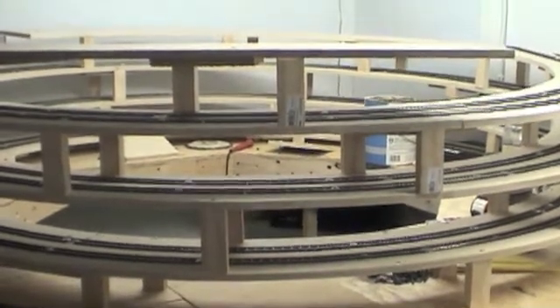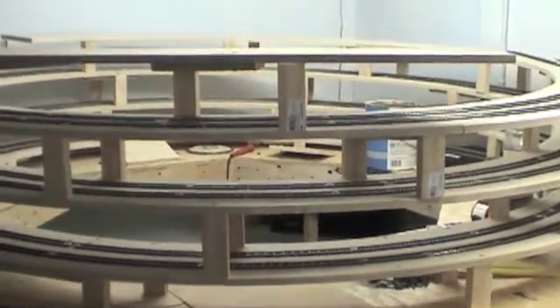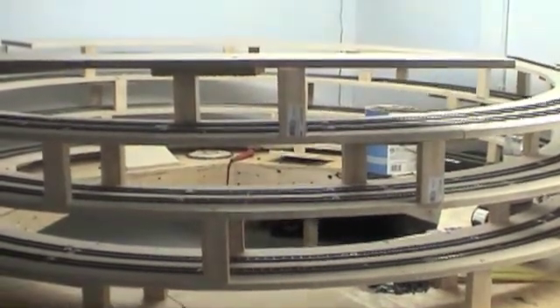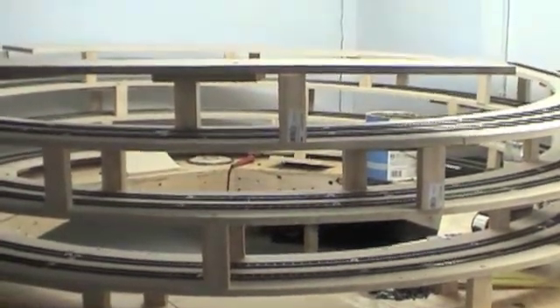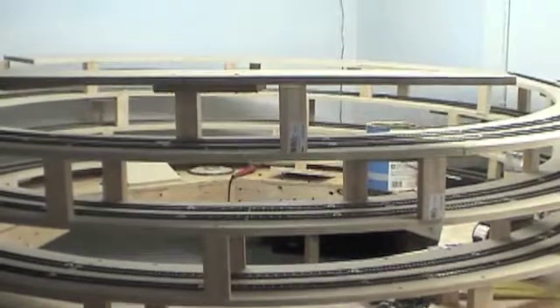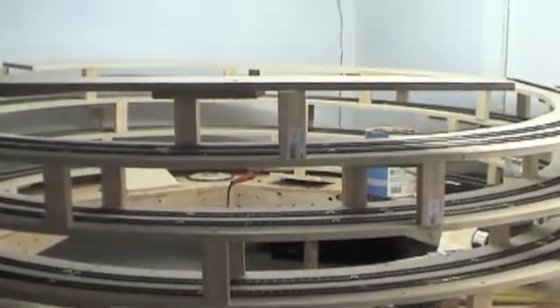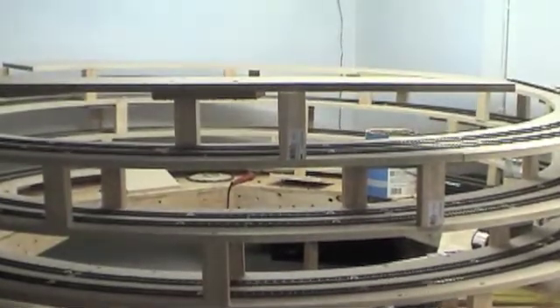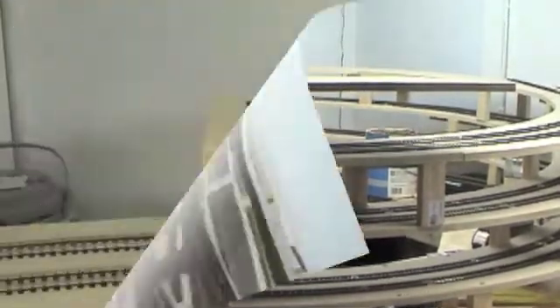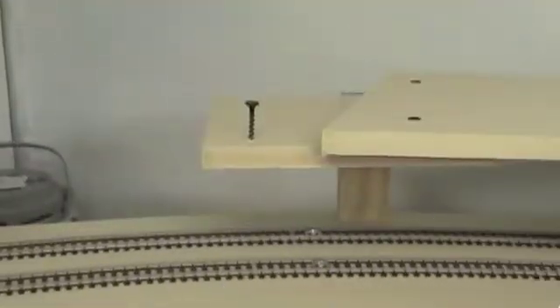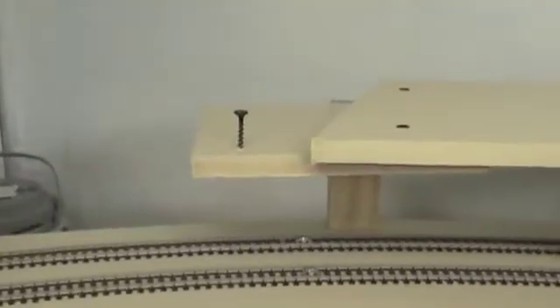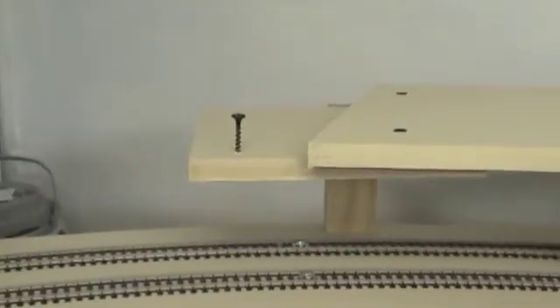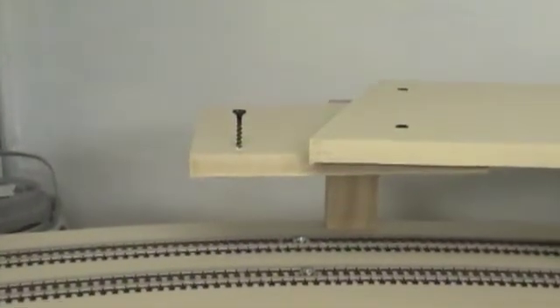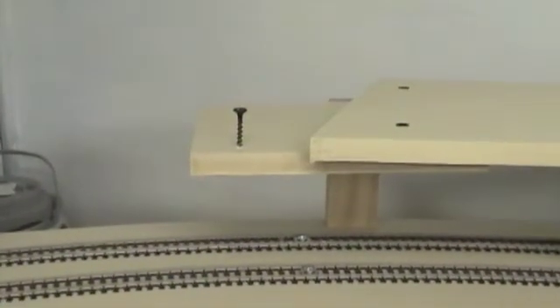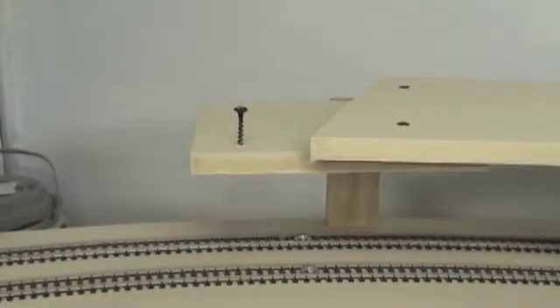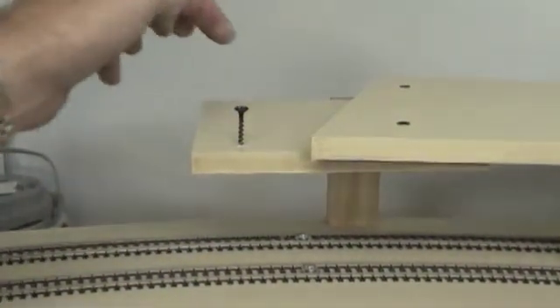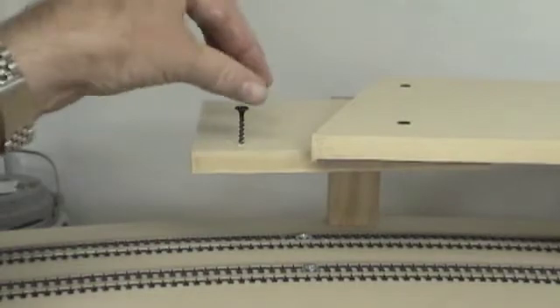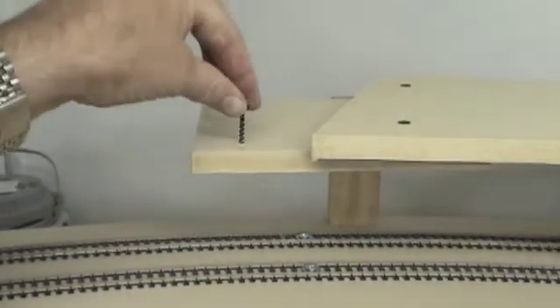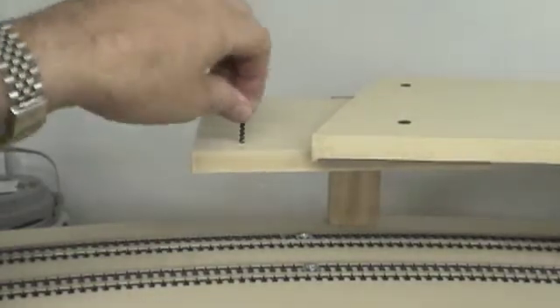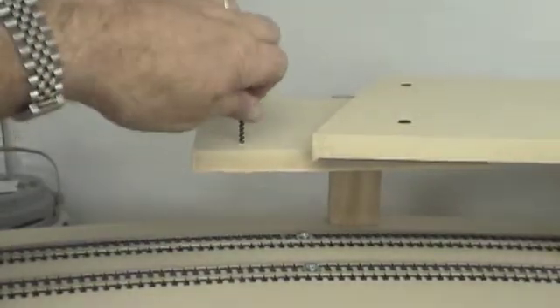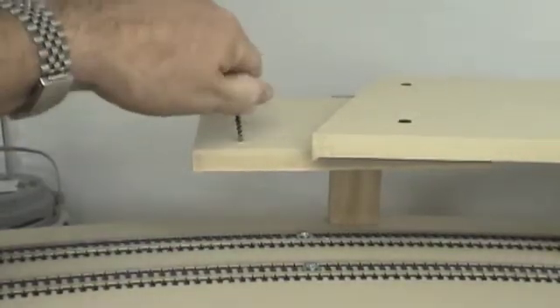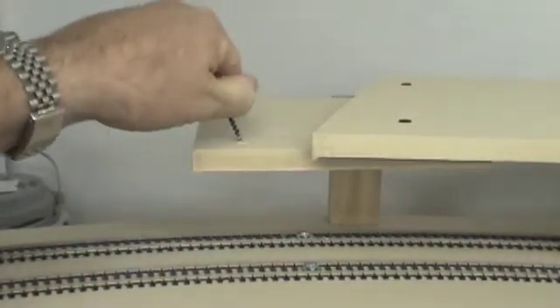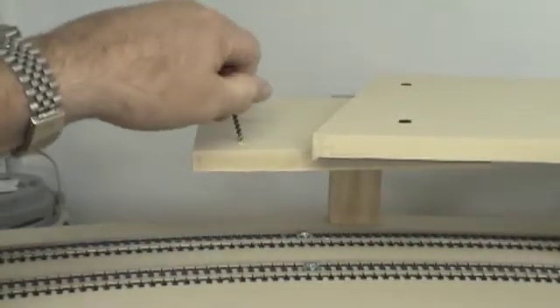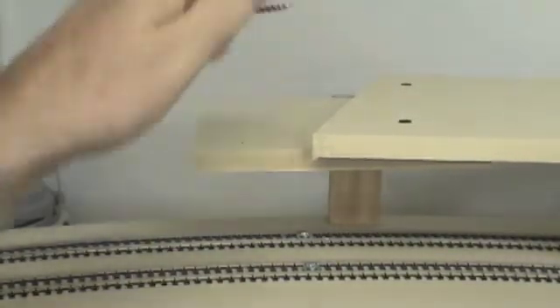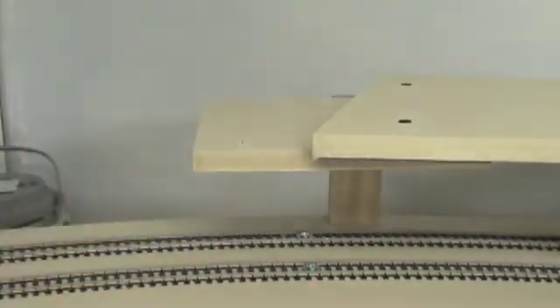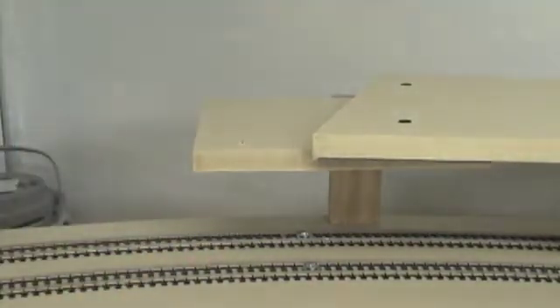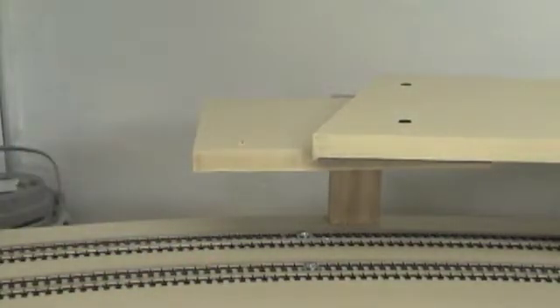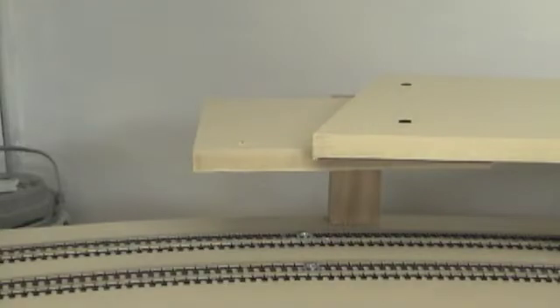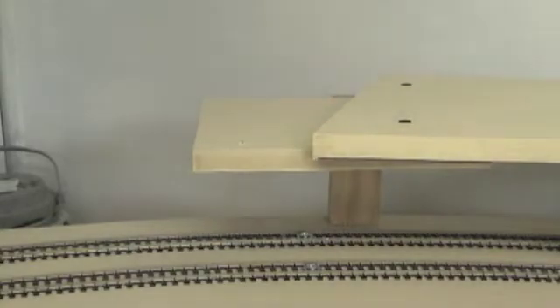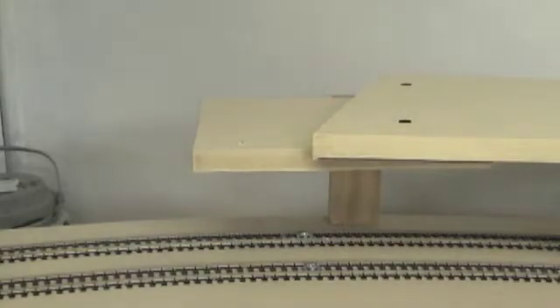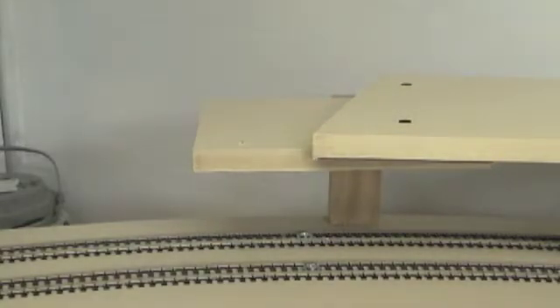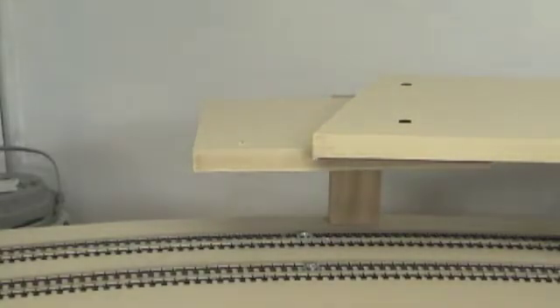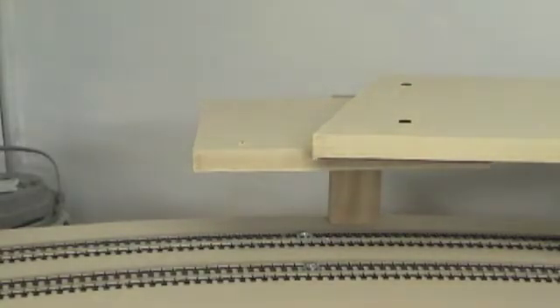I thought I had just enough equipment left as far as MDF and track, so I went ahead and went up one more level. This way it shoots off just about perfect with my upper level. Some have wondered how I'm attaching these sections together — and no, I'm not using any glue.